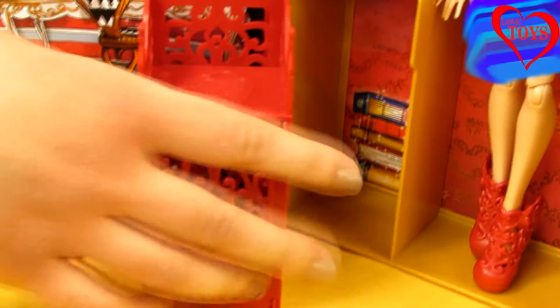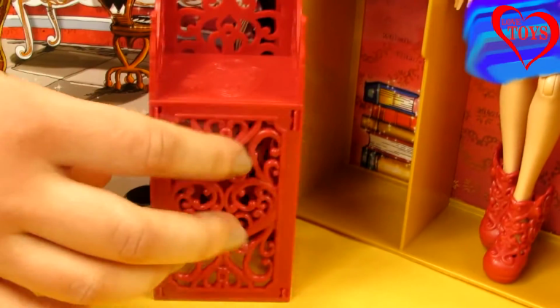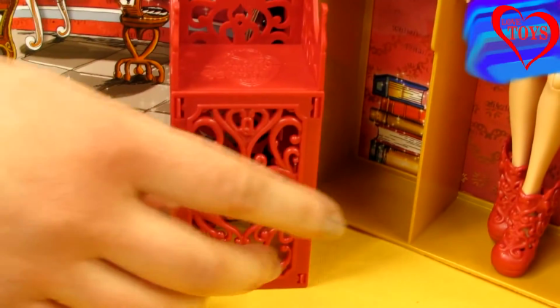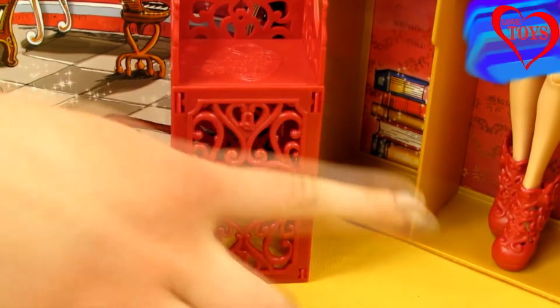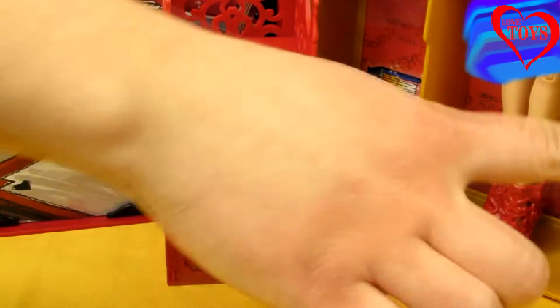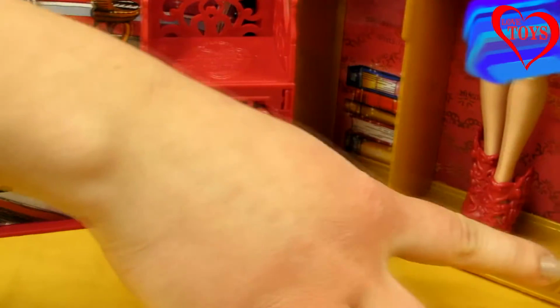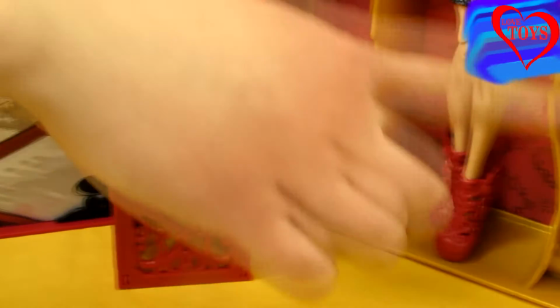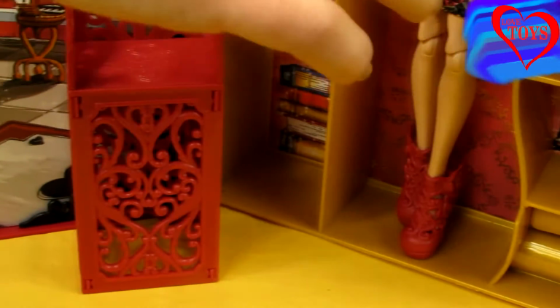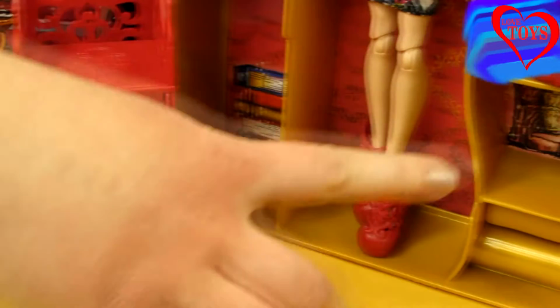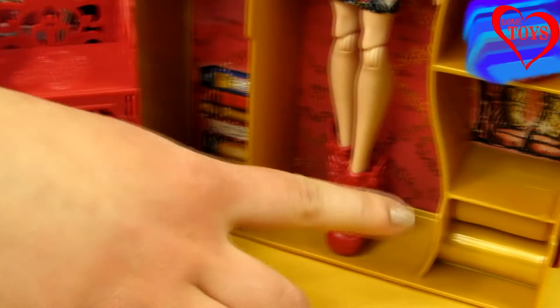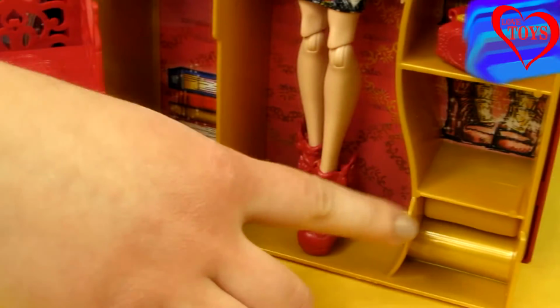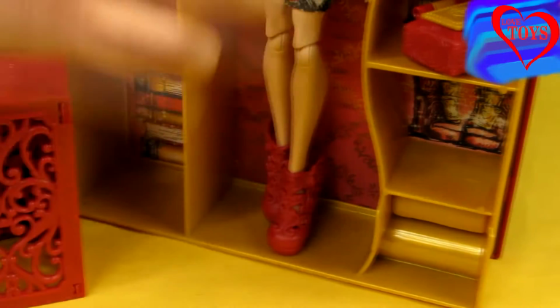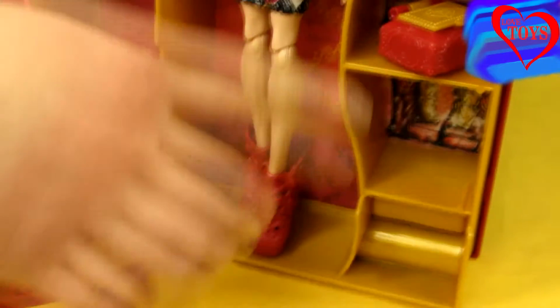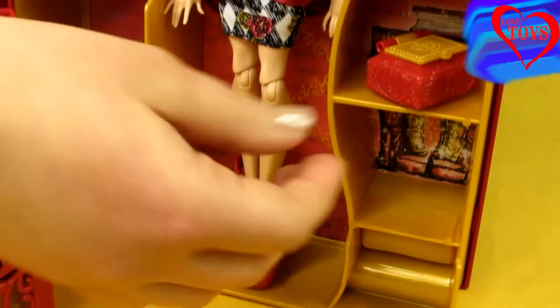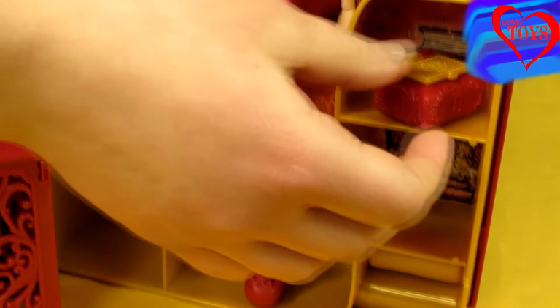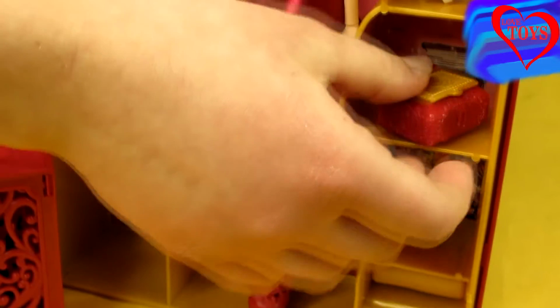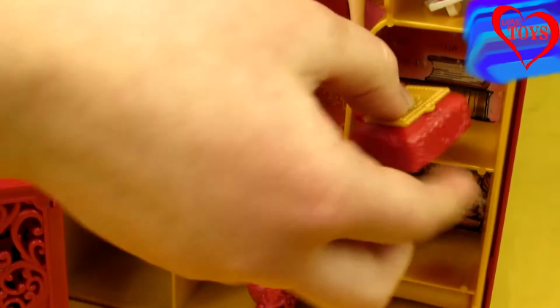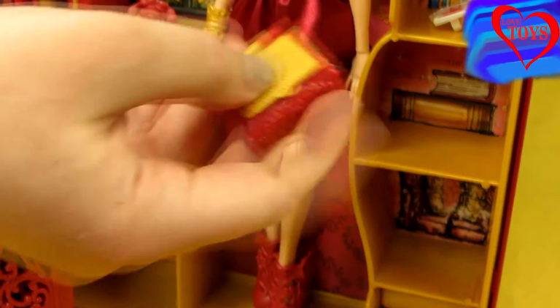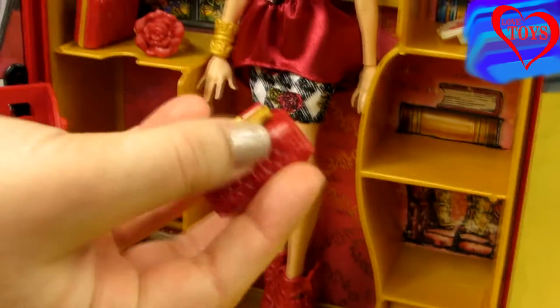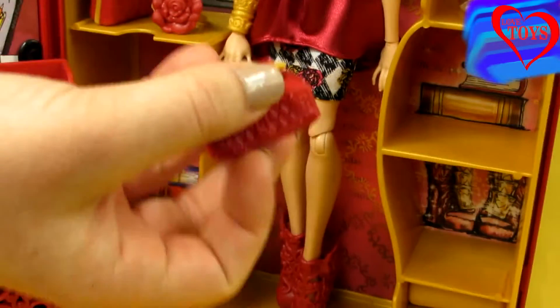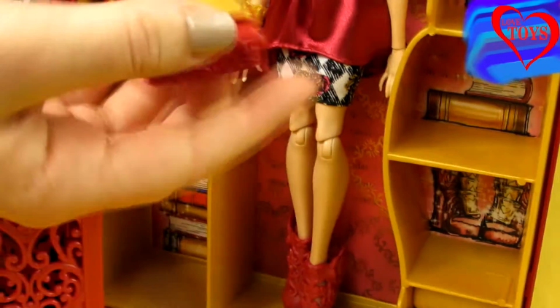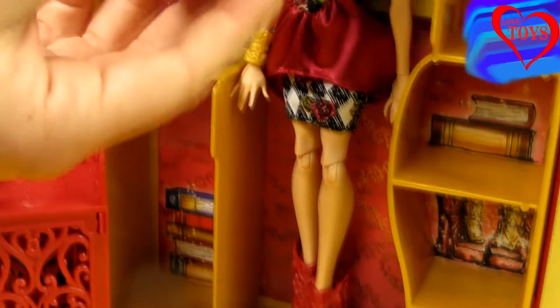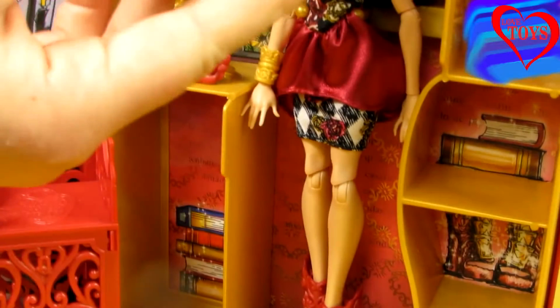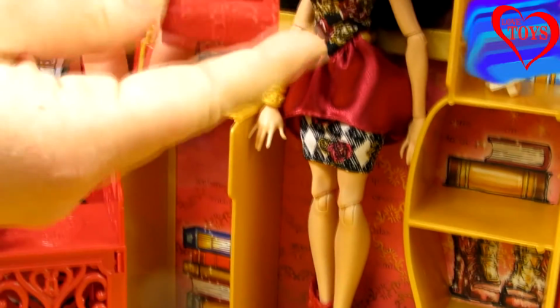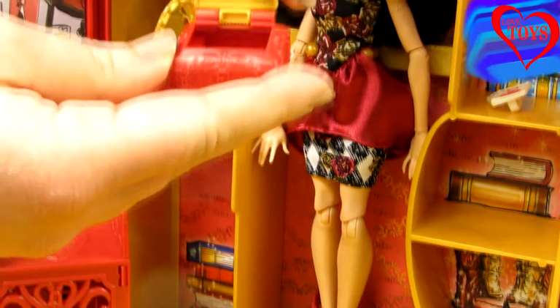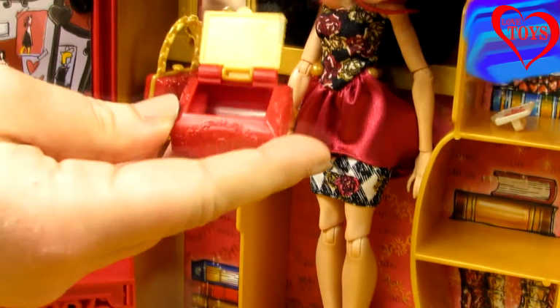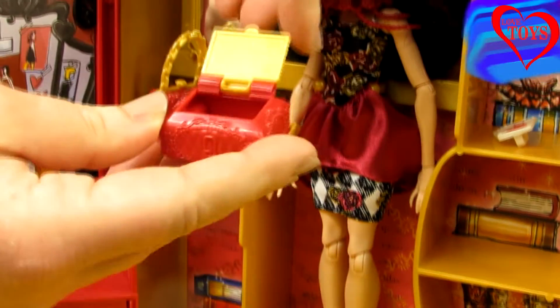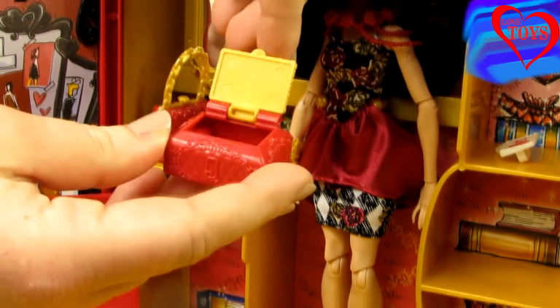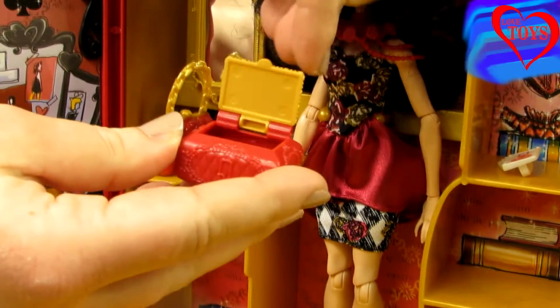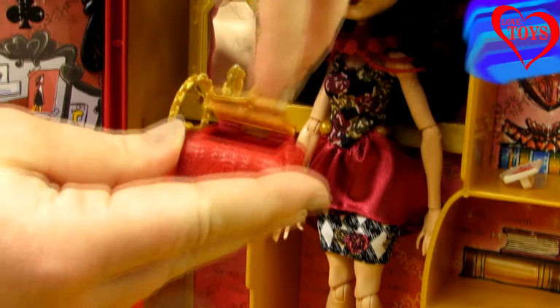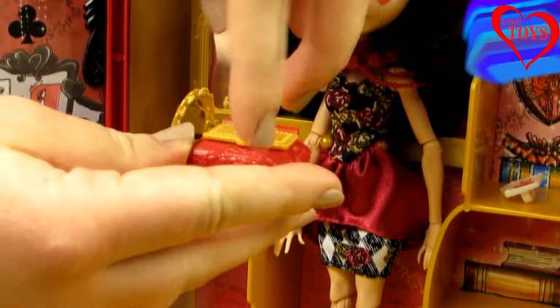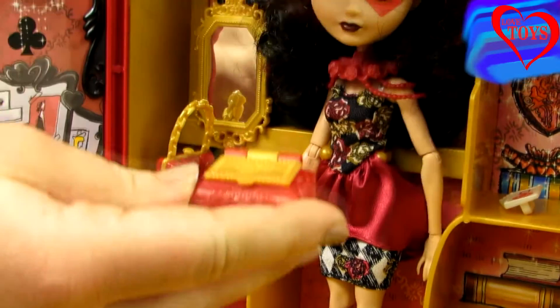At this side we've got a lot of golden shelves that we can put some stuff on, and also this great jewelry box.